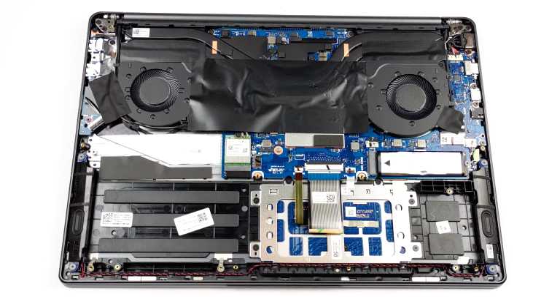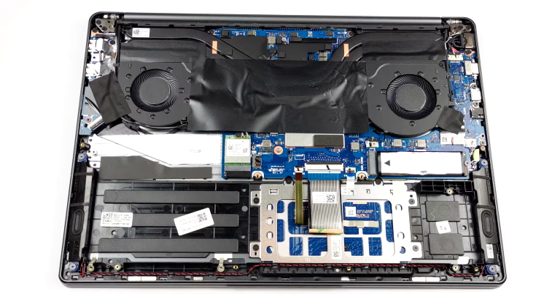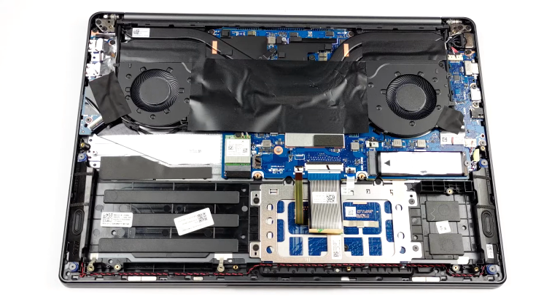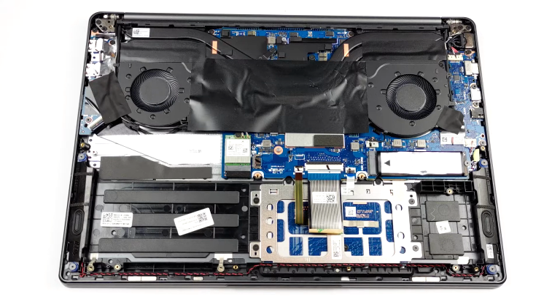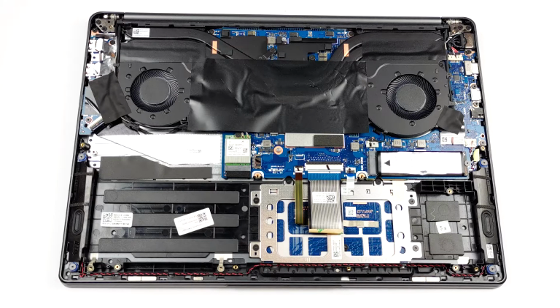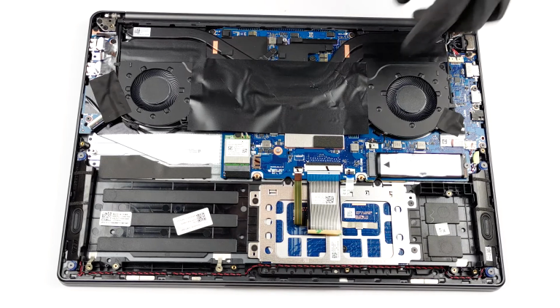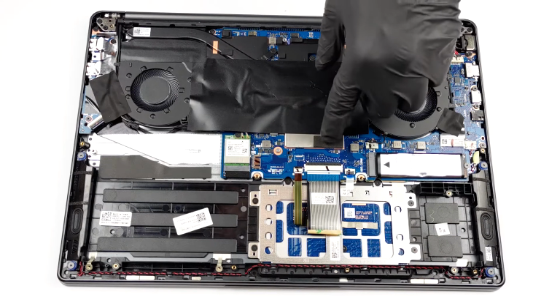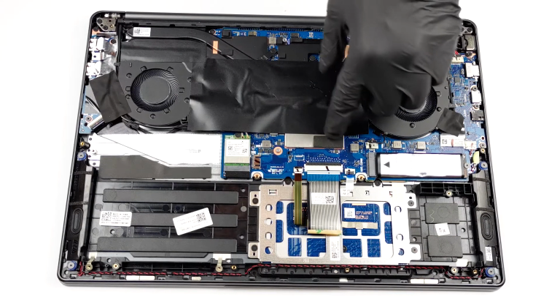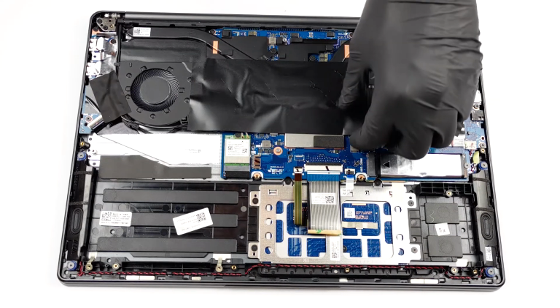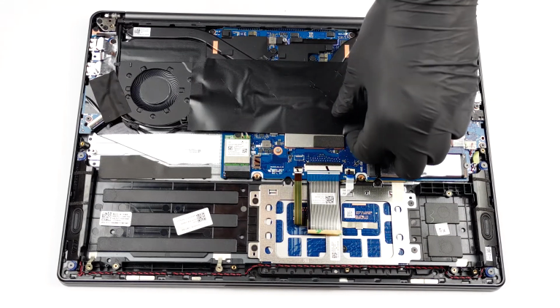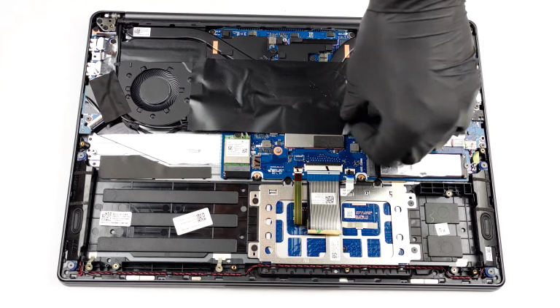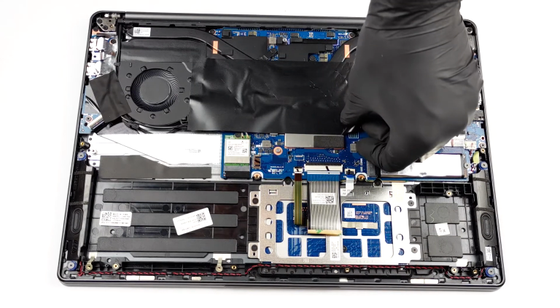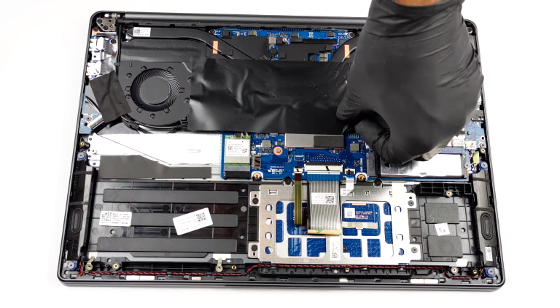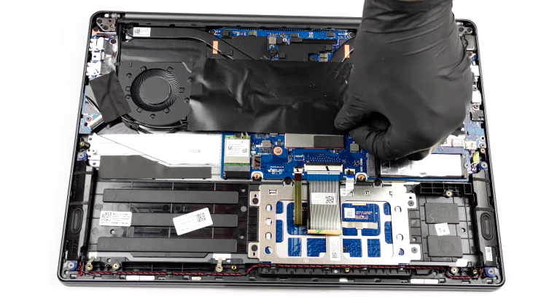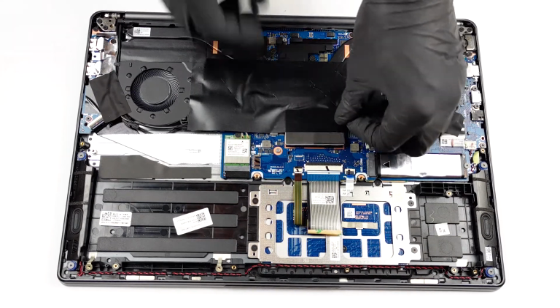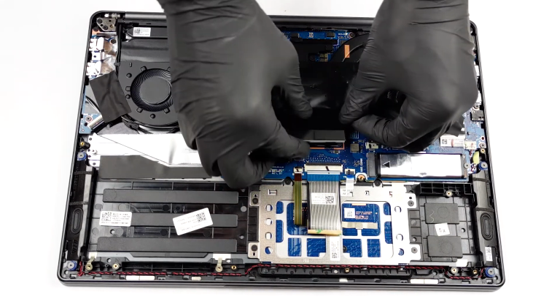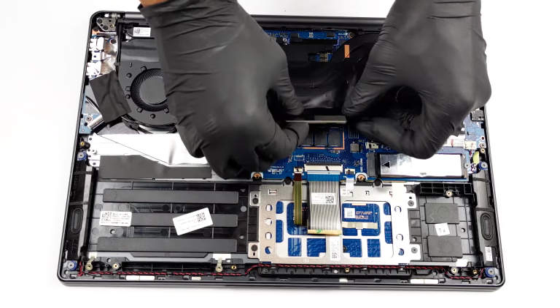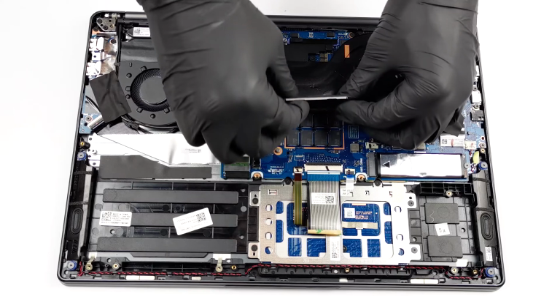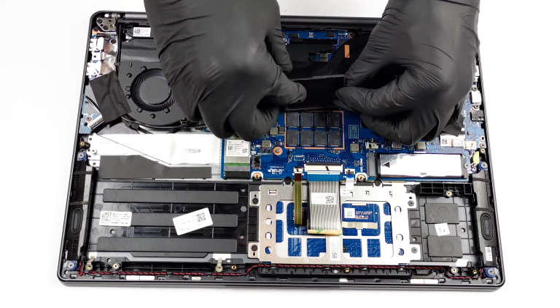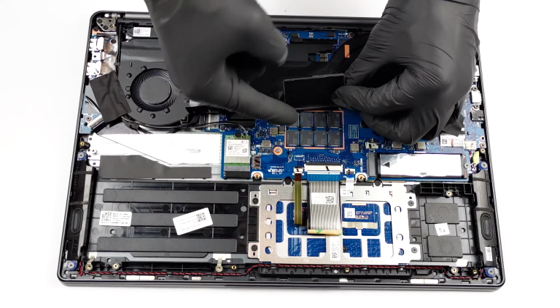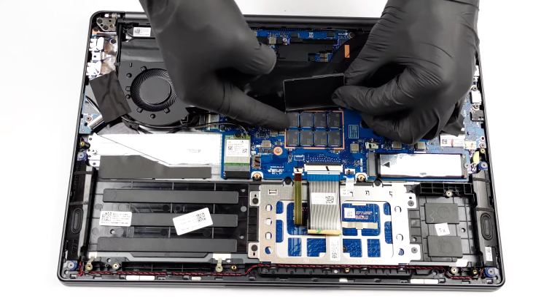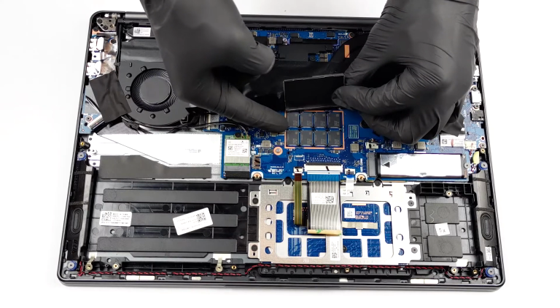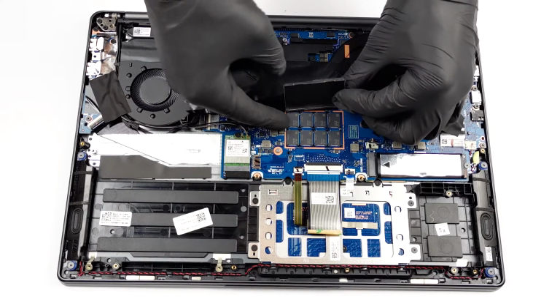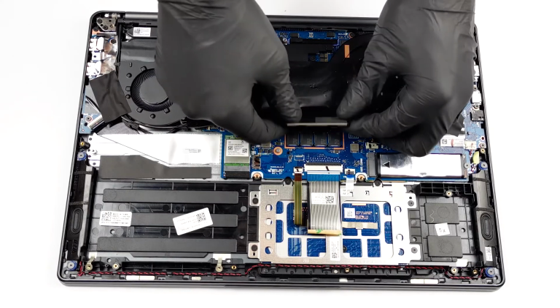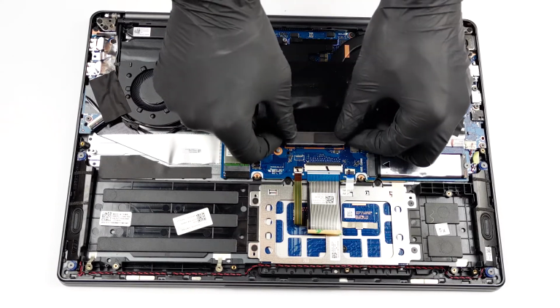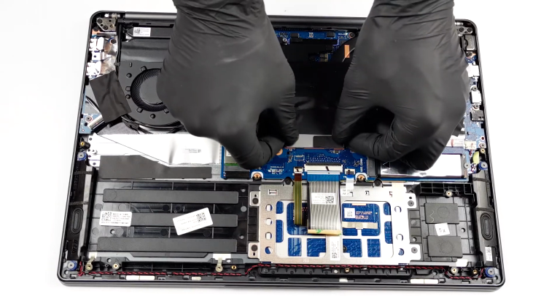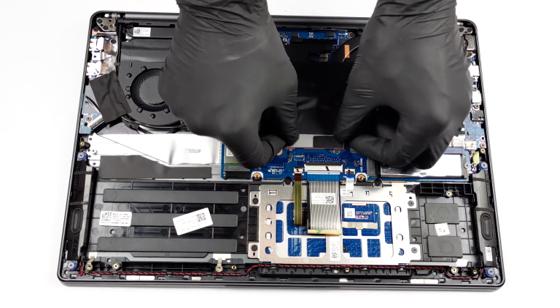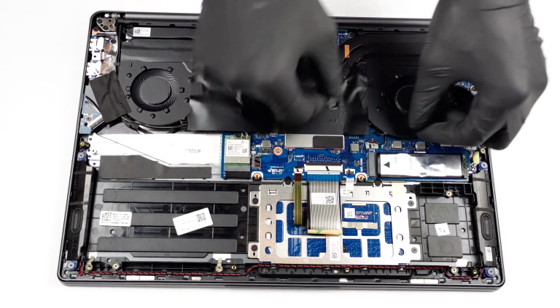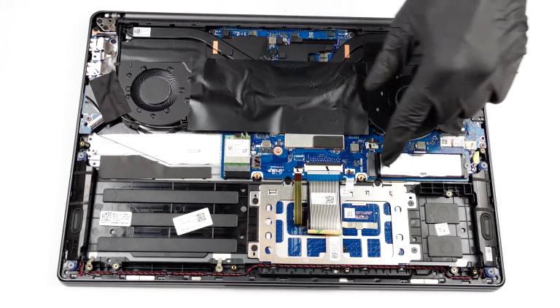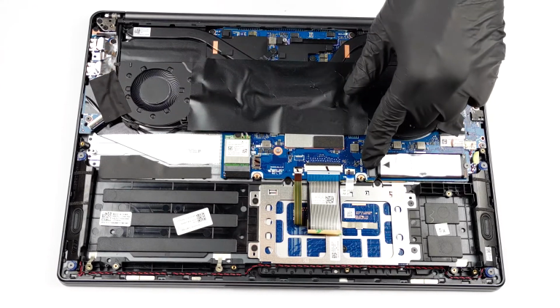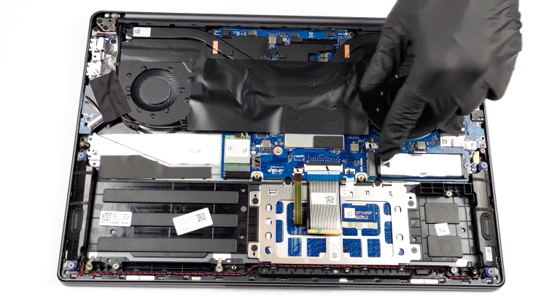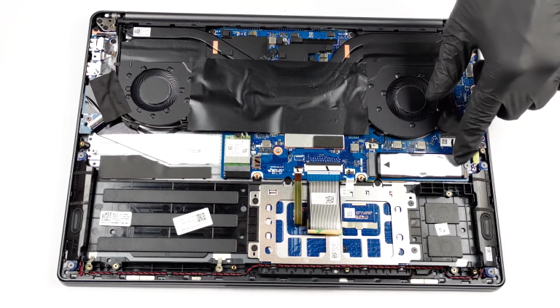Unfortunately, all of the memory here is soldered to the motherboard. On the bright side, you can configure the device with up to 32GB of DDR4 RAM. In terms of storage,